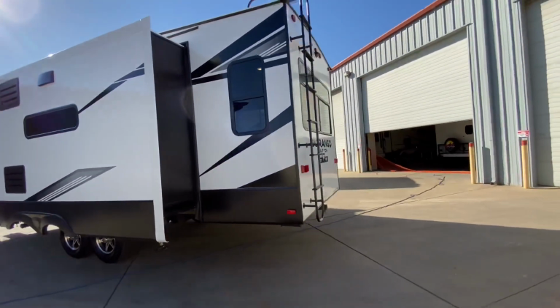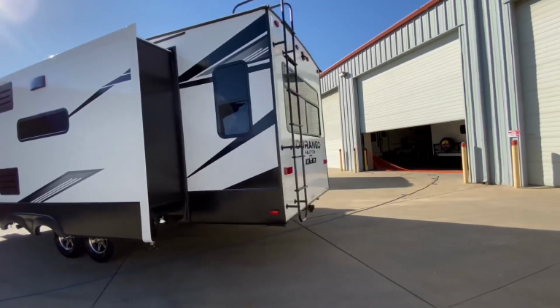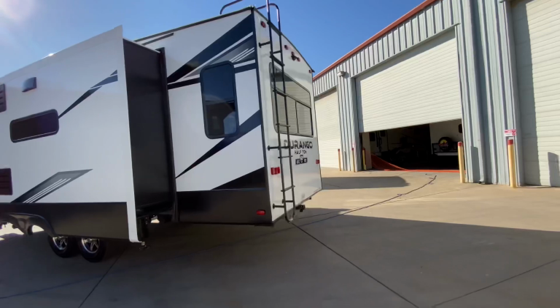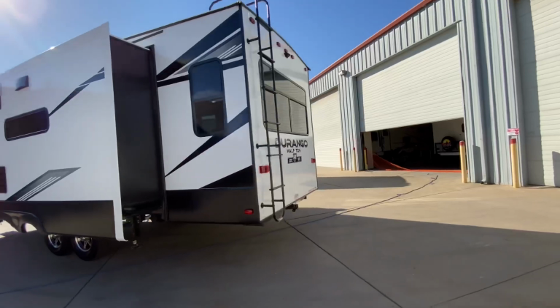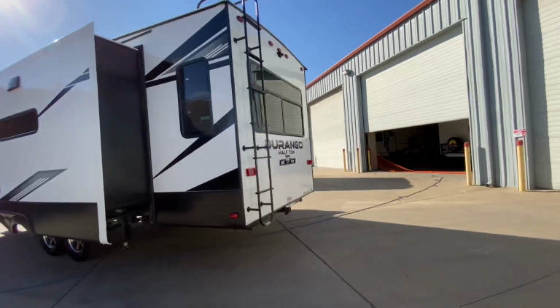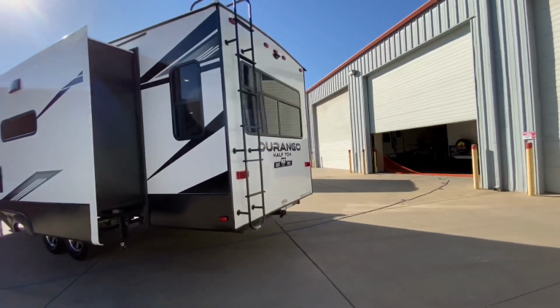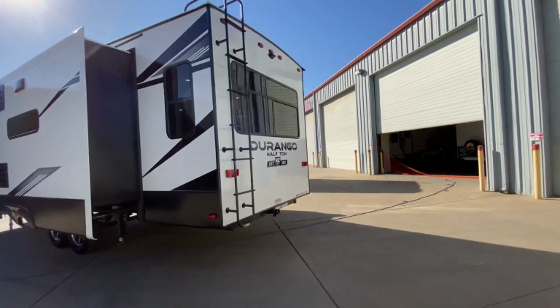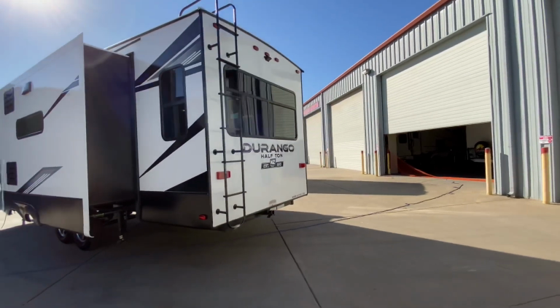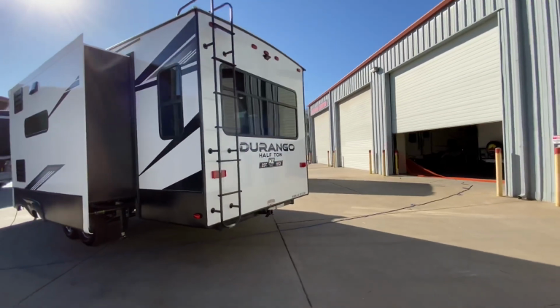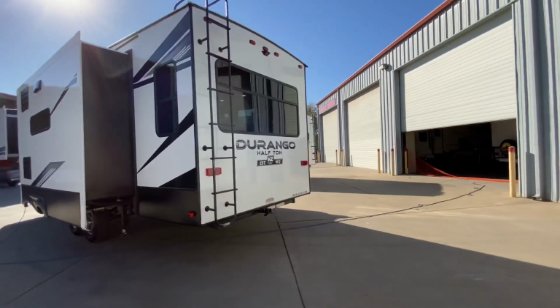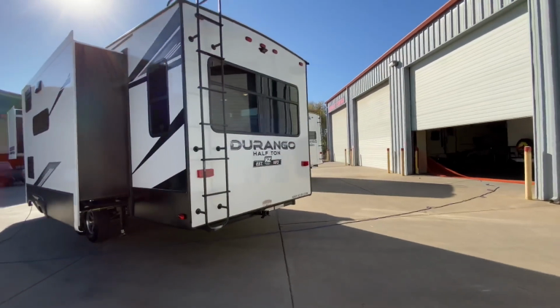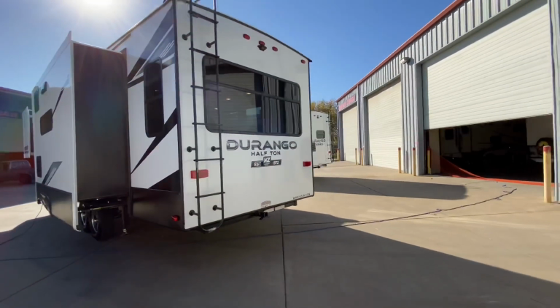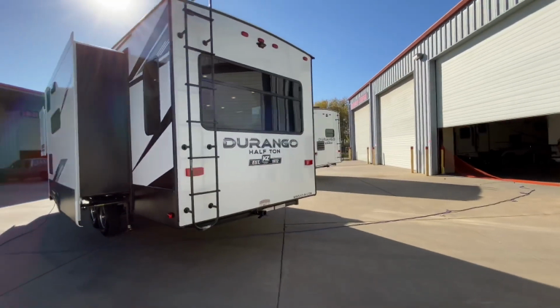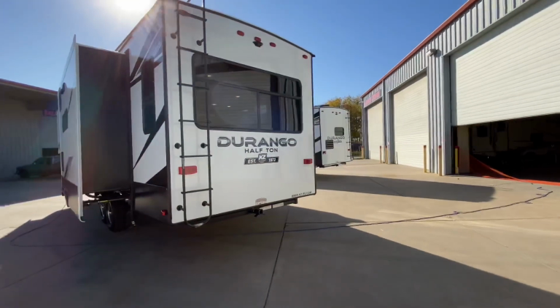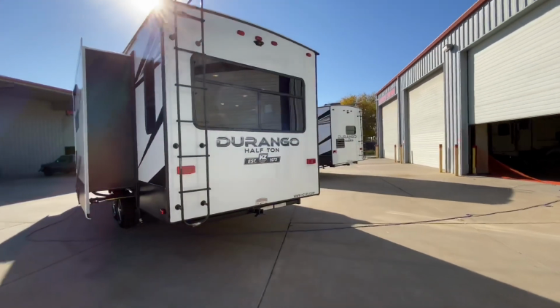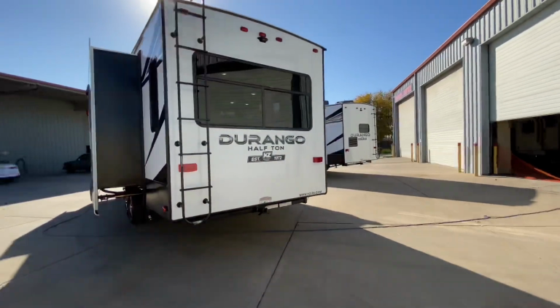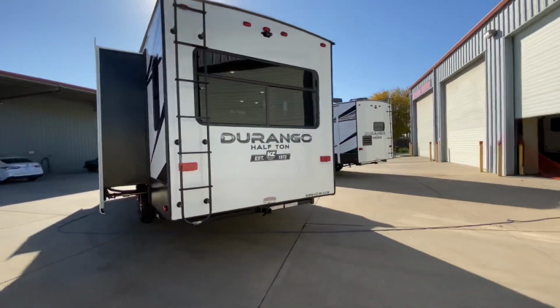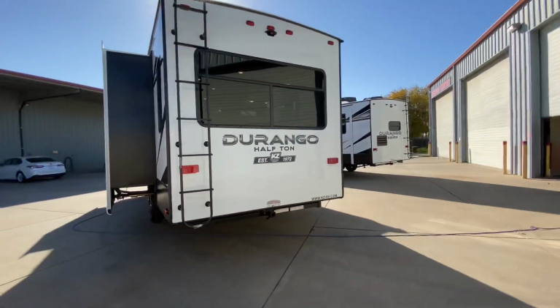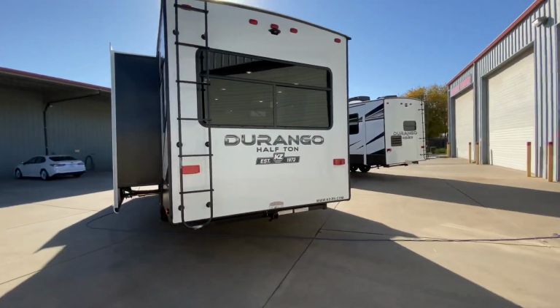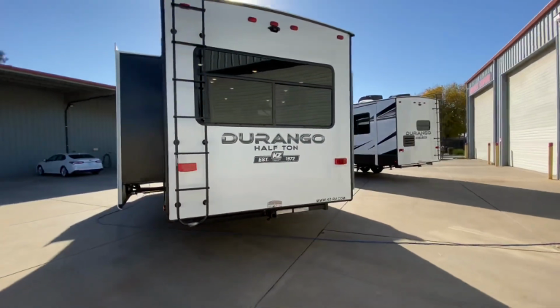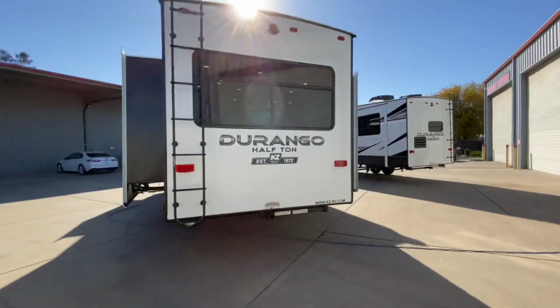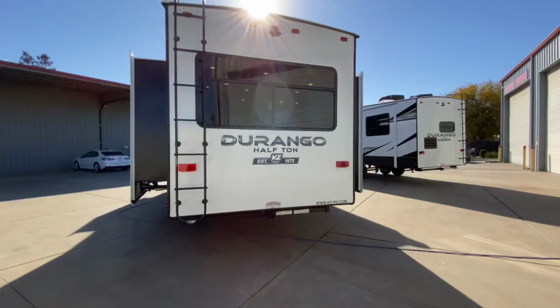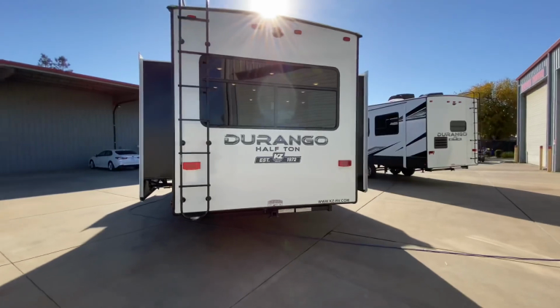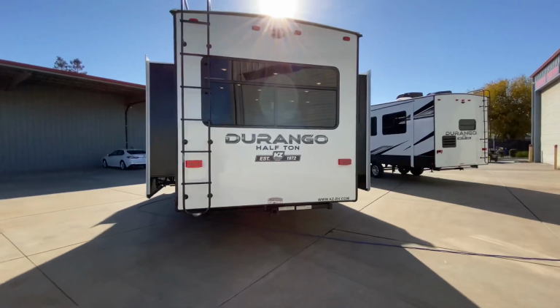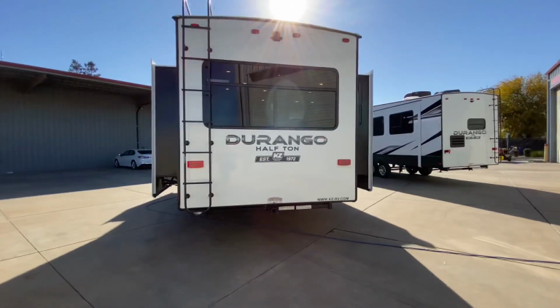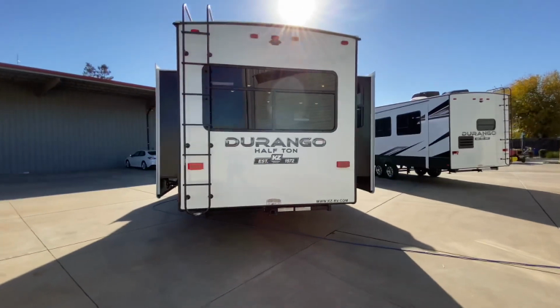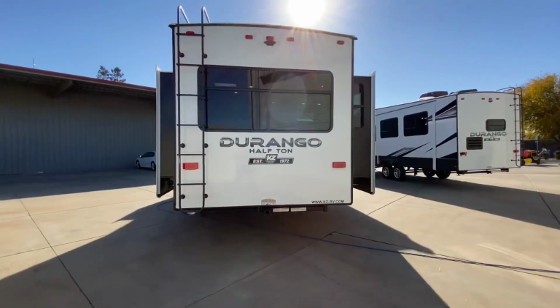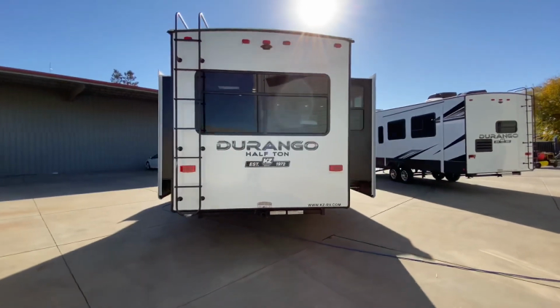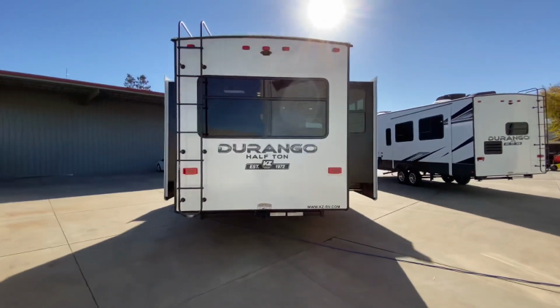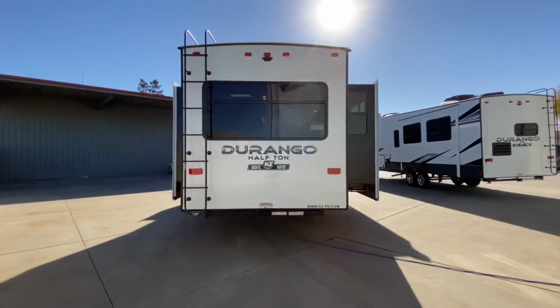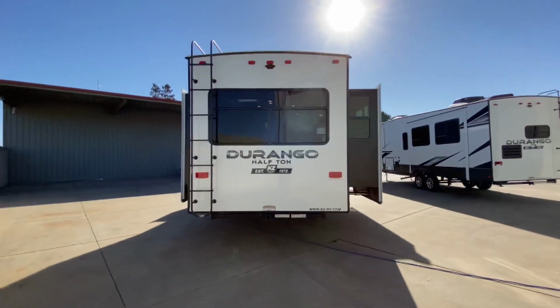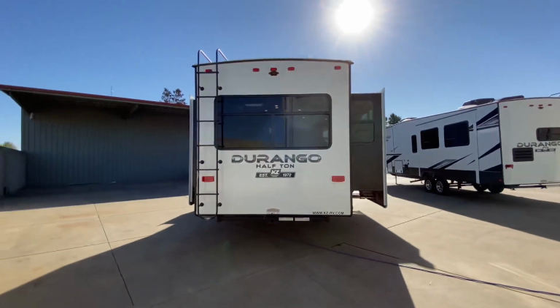Coming around the back here, we have our factory-installed hitch rated at 3,000 pounds of towing with 300 pounds of tongue weight, and we have a flat four-light hookup.